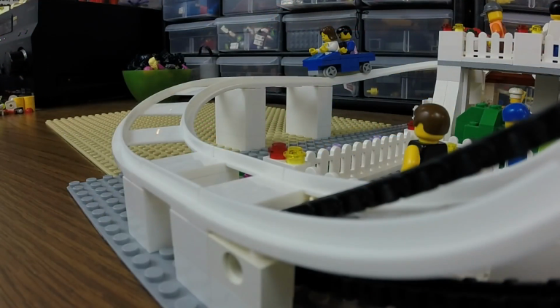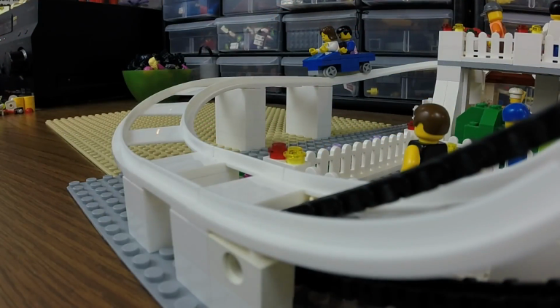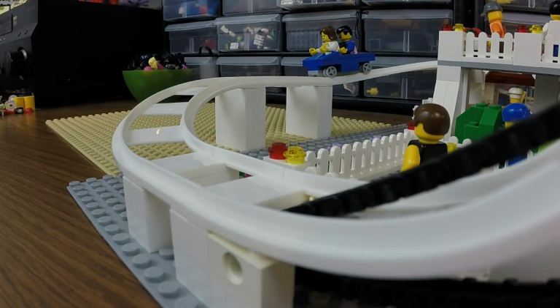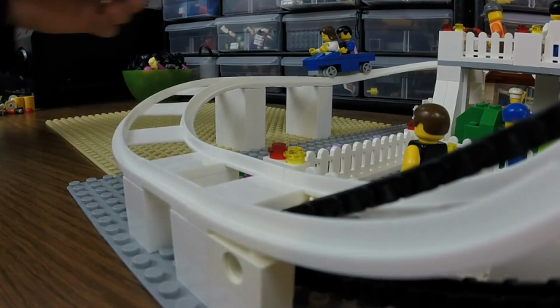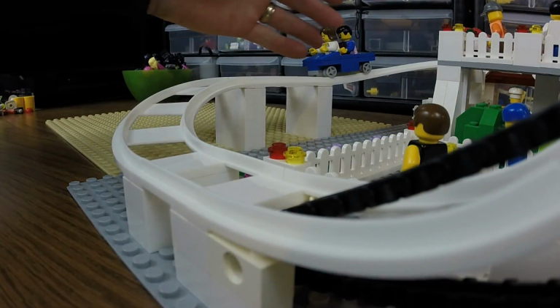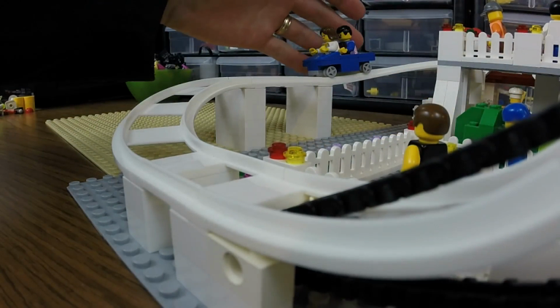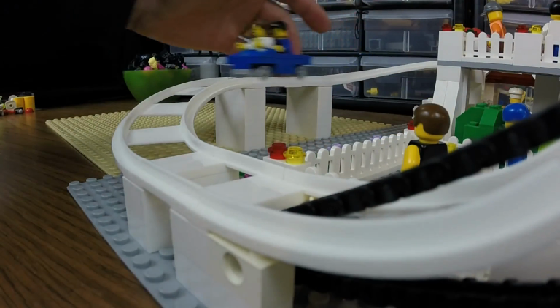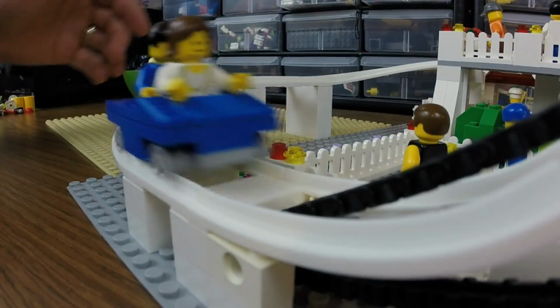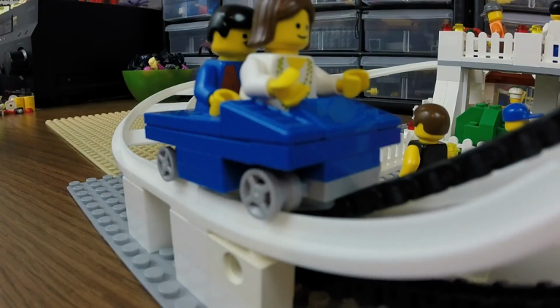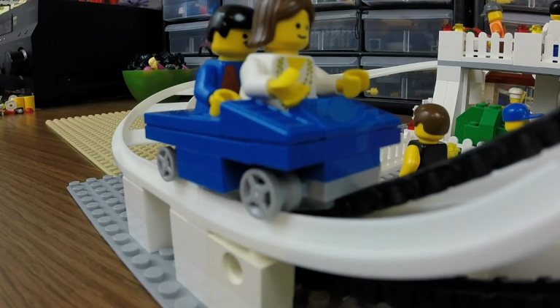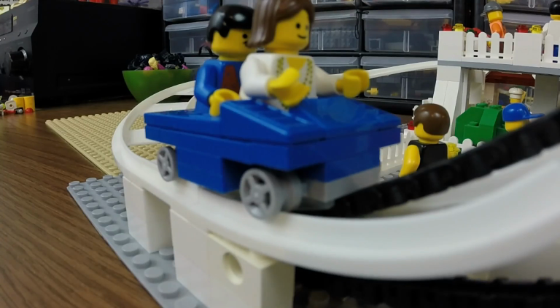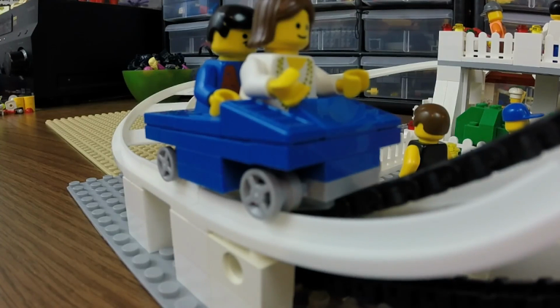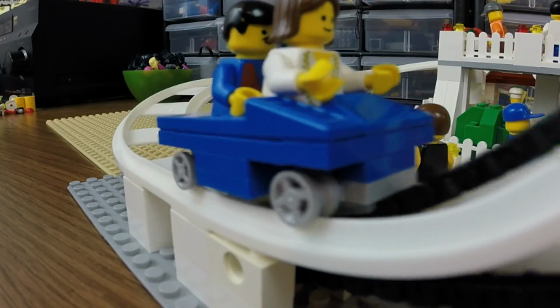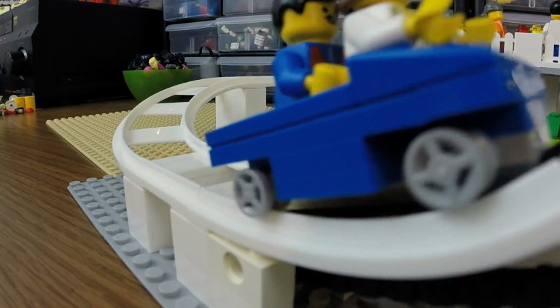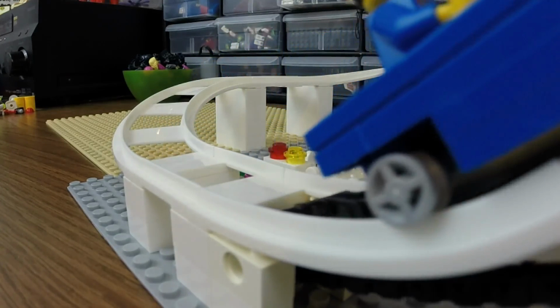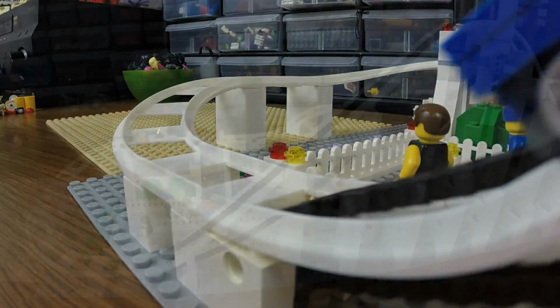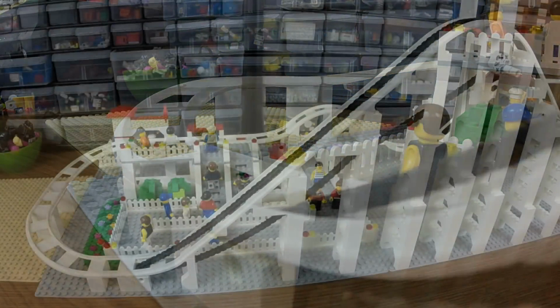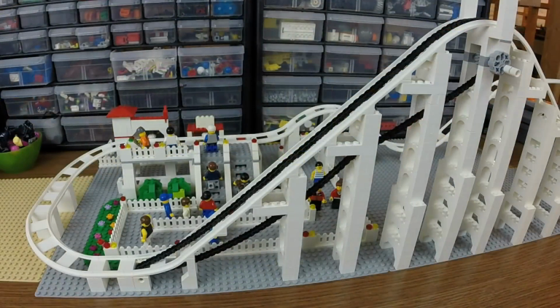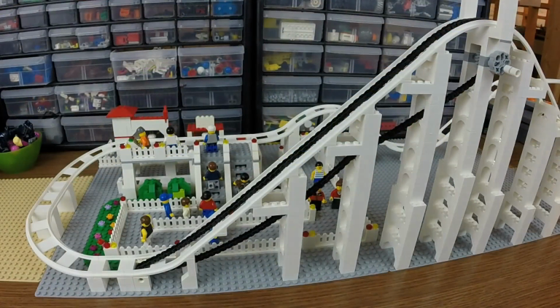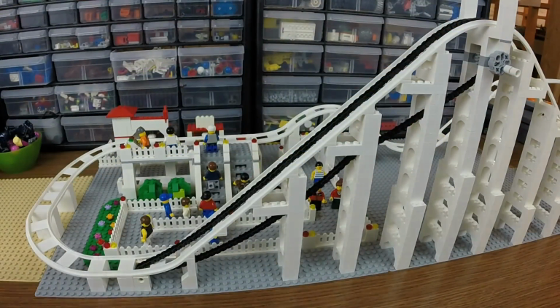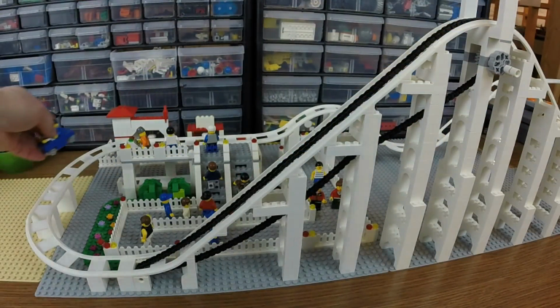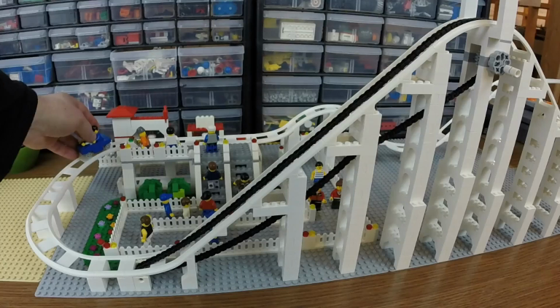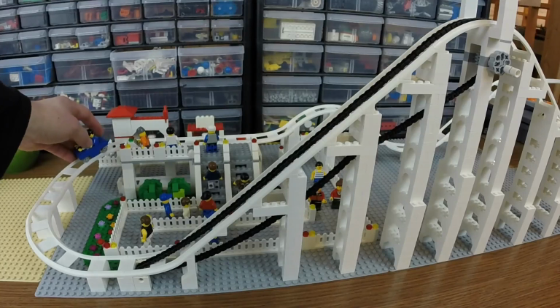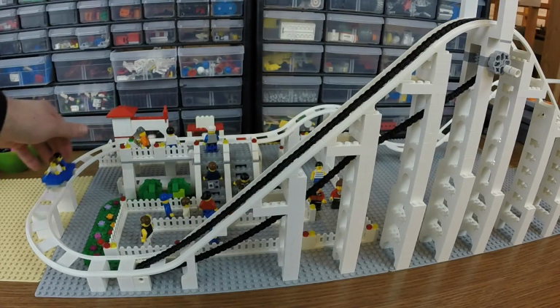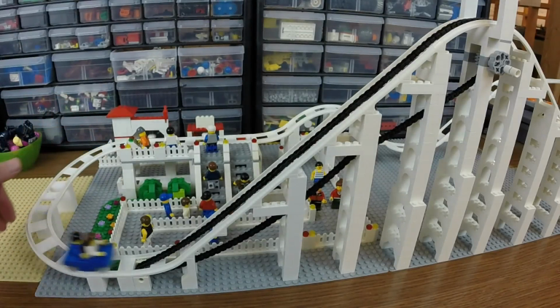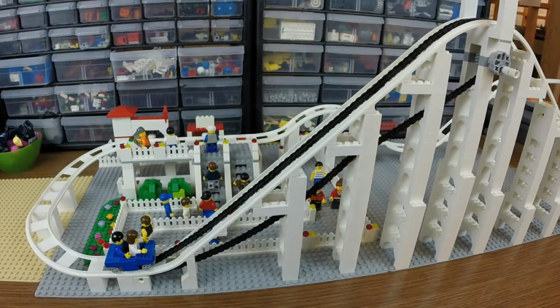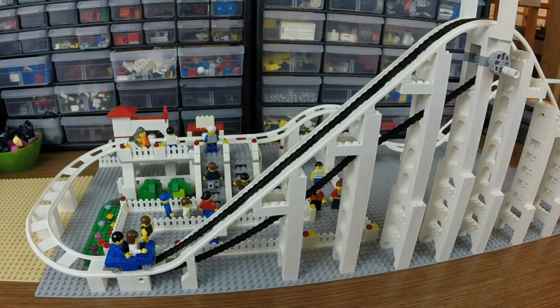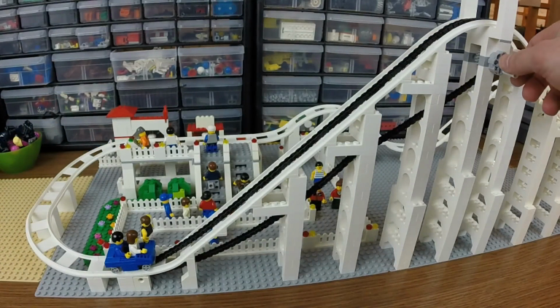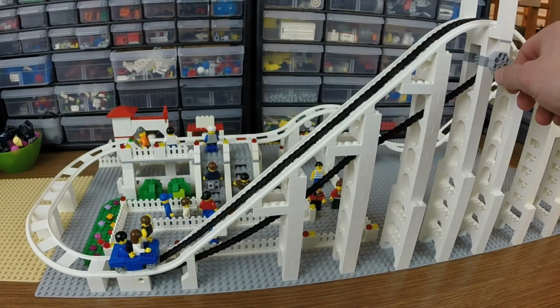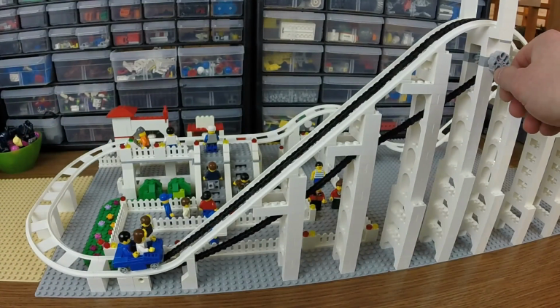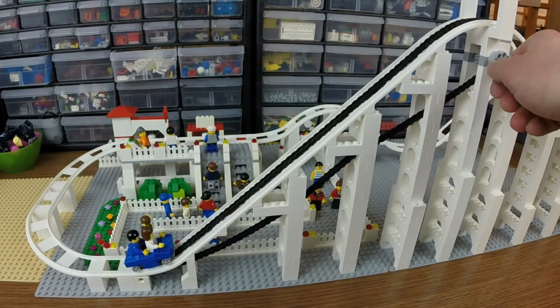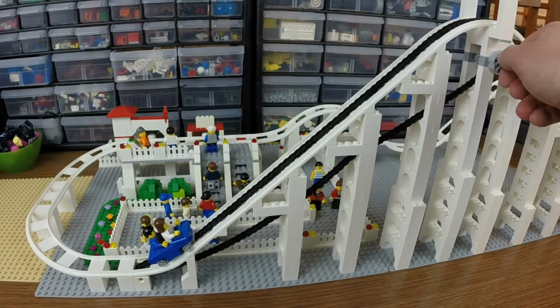Here's a bit of a closer view of the train coming around. It engages the chain and up it goes. Go ahead and show off the chain in action here, from the bottom to the top.